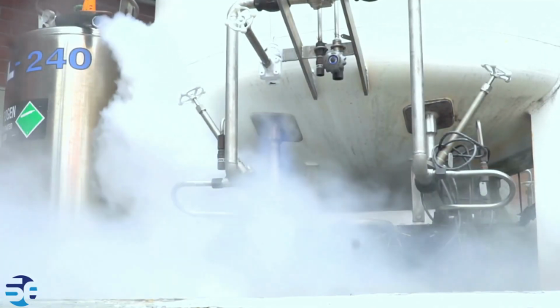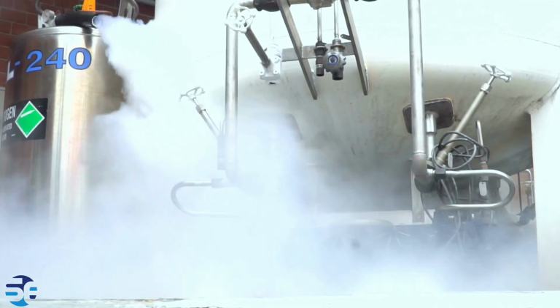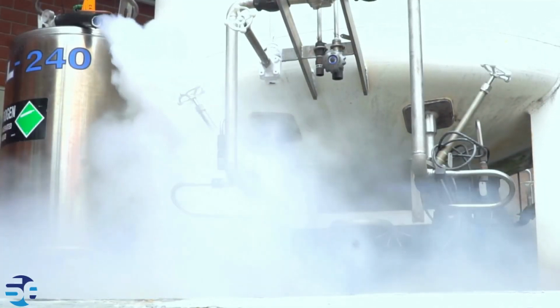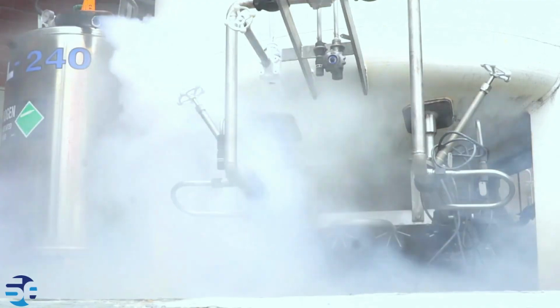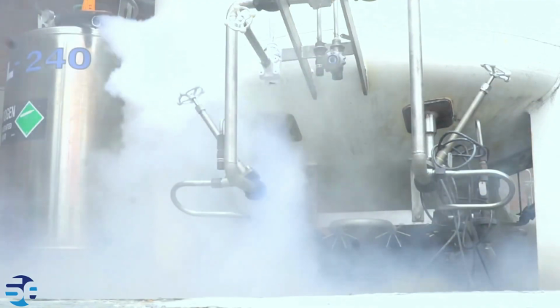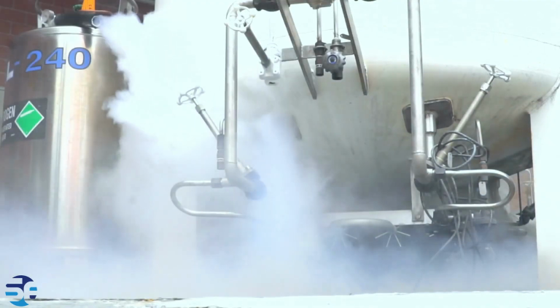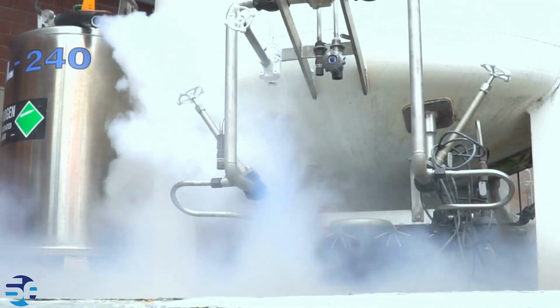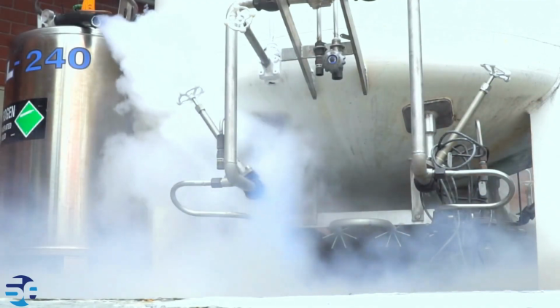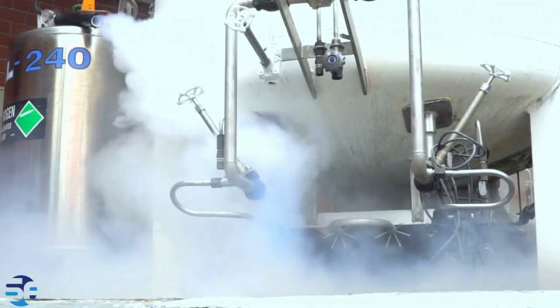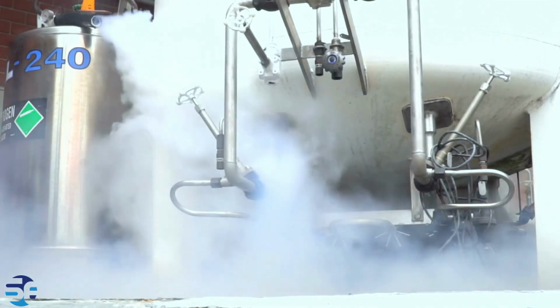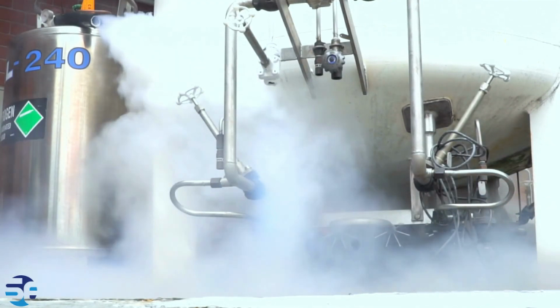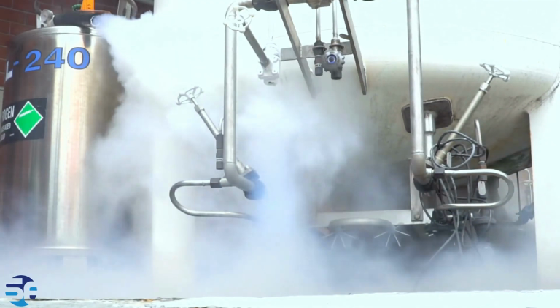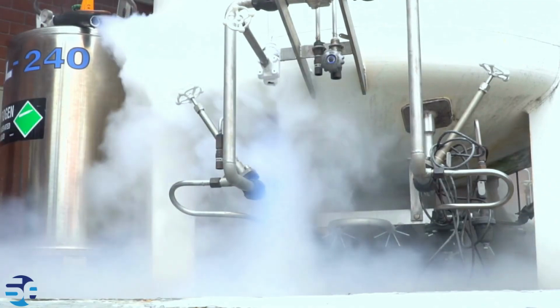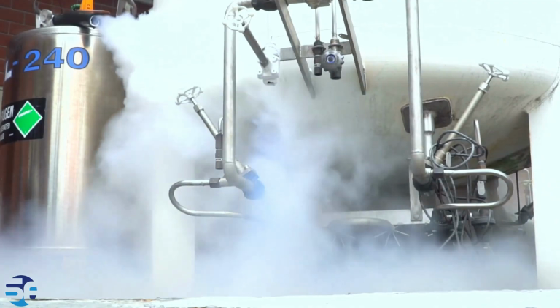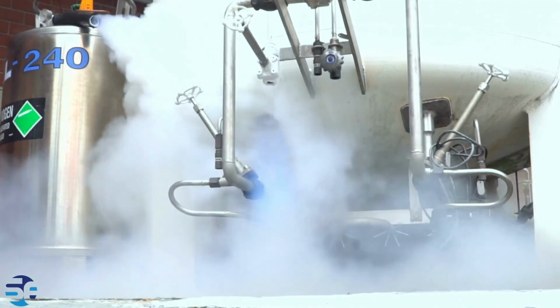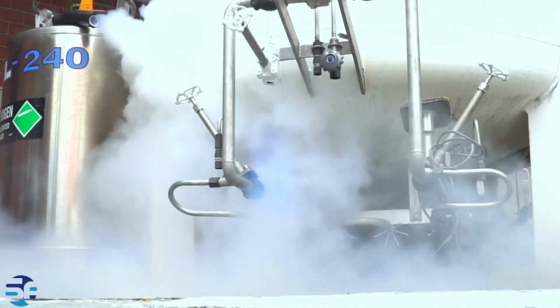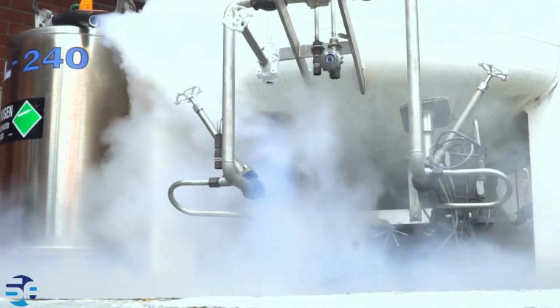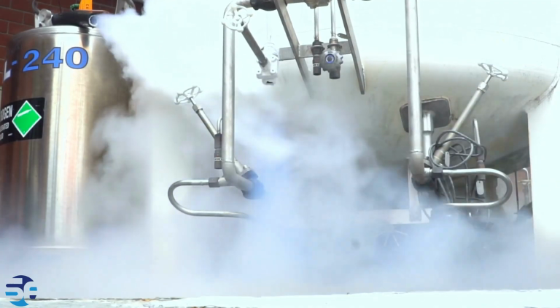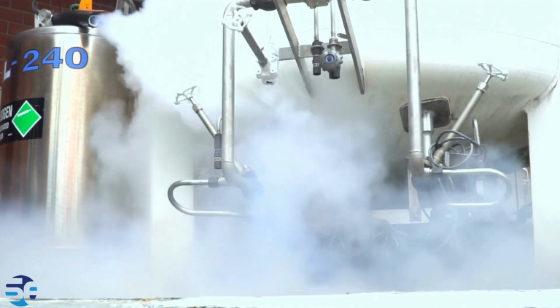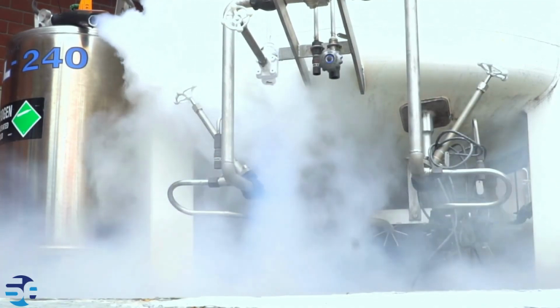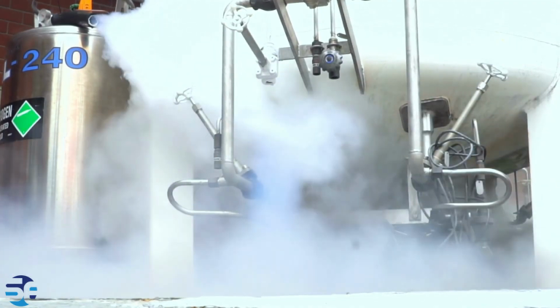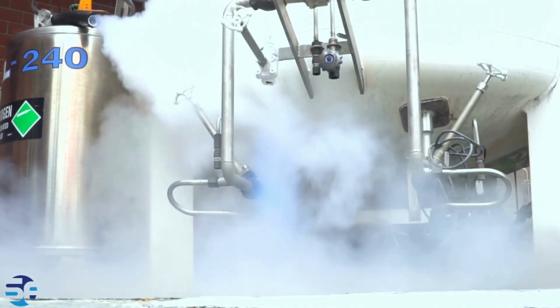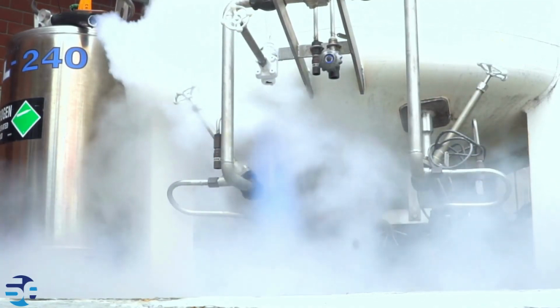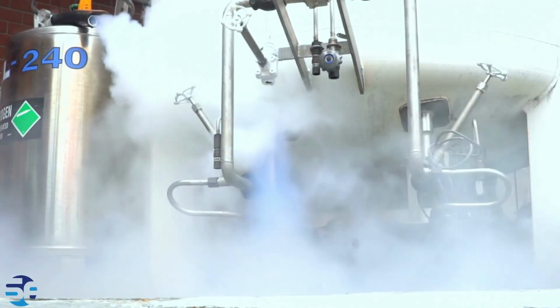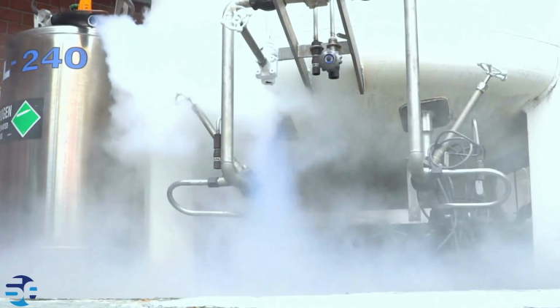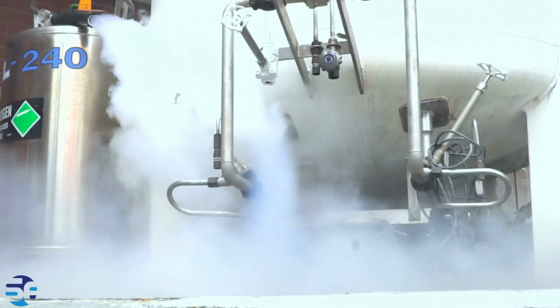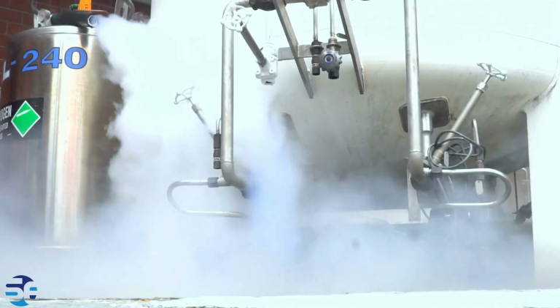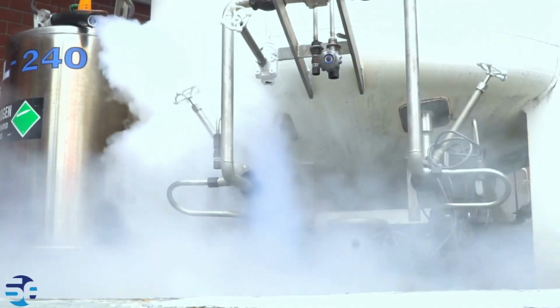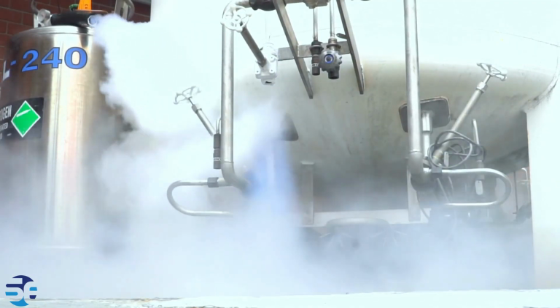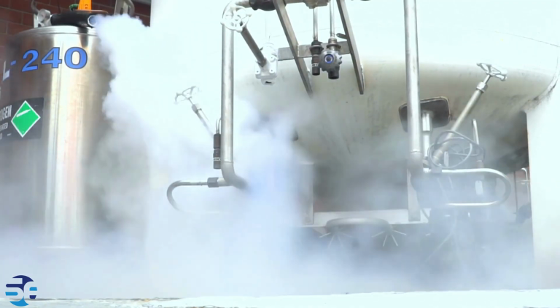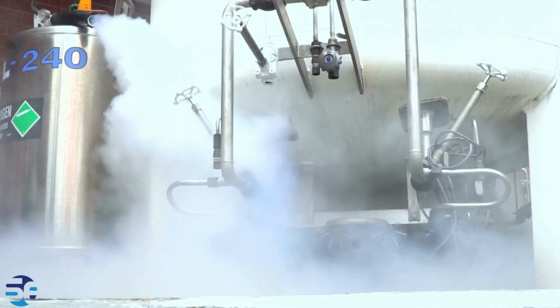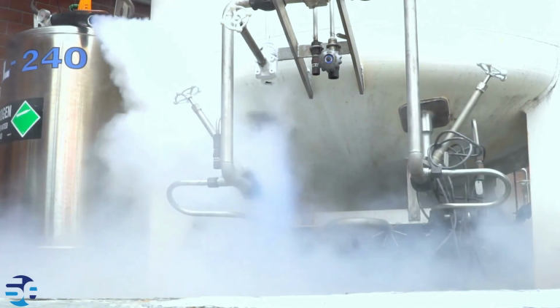The reactor includes a heating system to control and maintain the desired temperature for the chemical reaction. This could involve electric heaters, external heating jackets, or other heating methods.